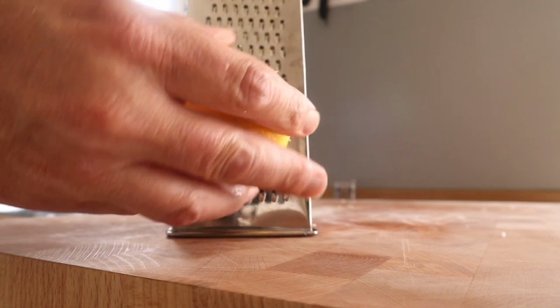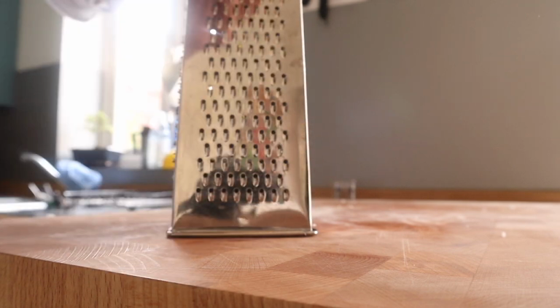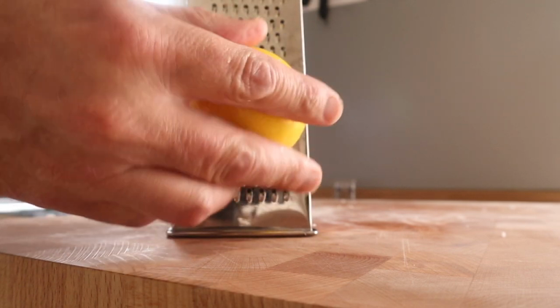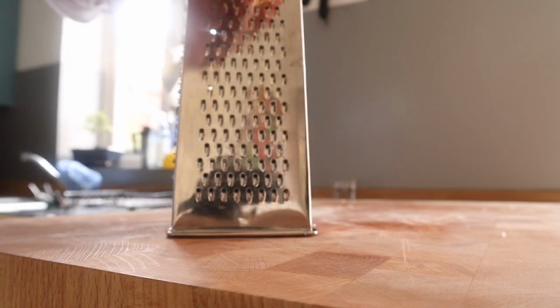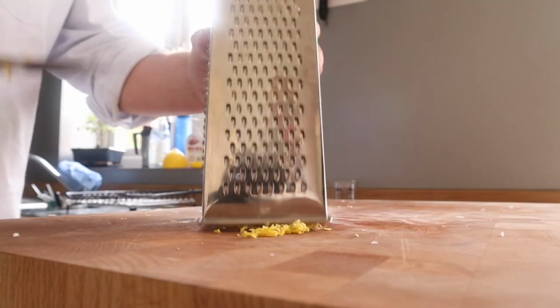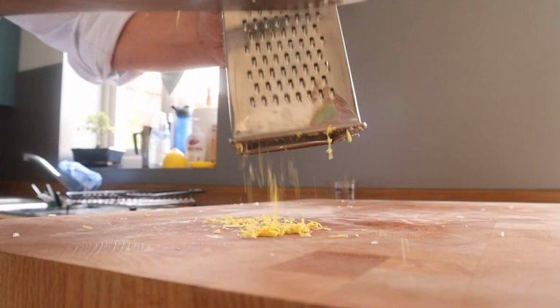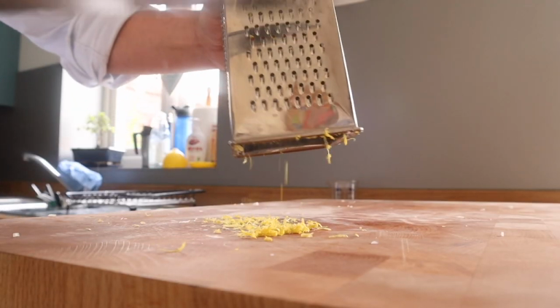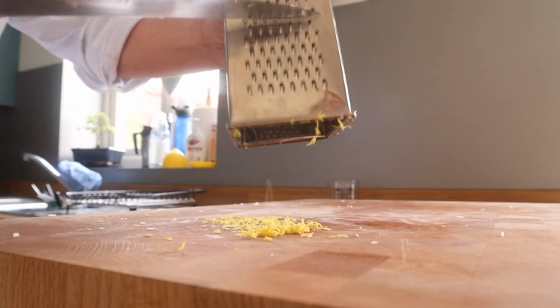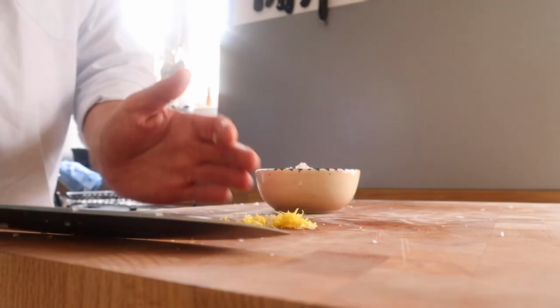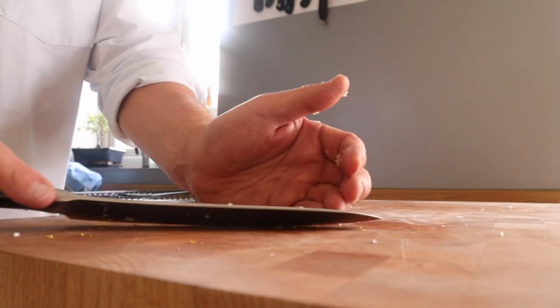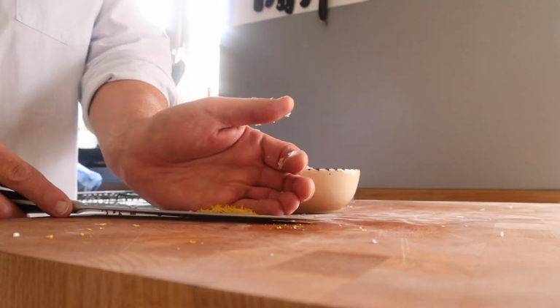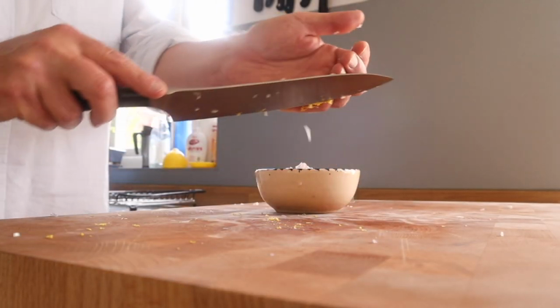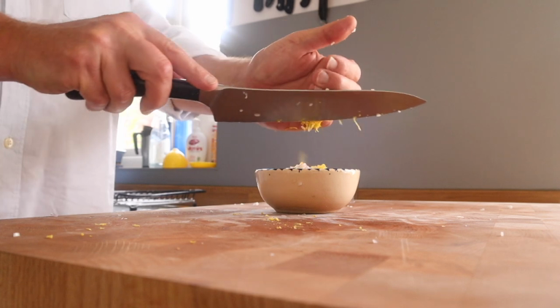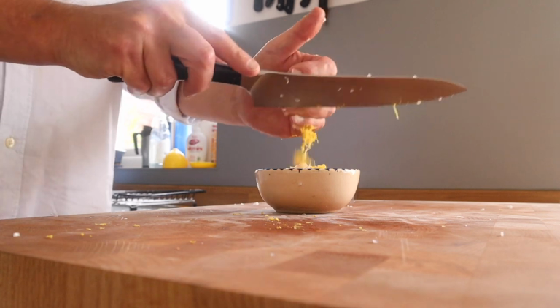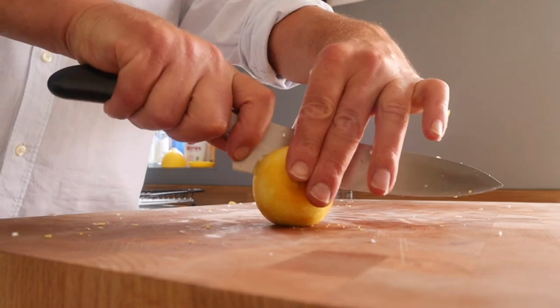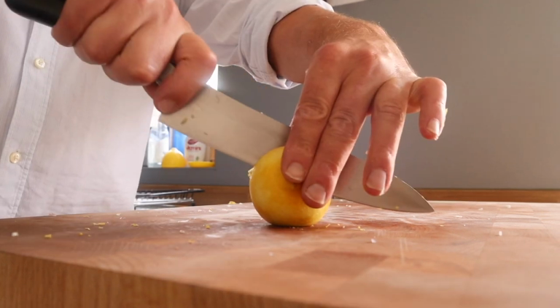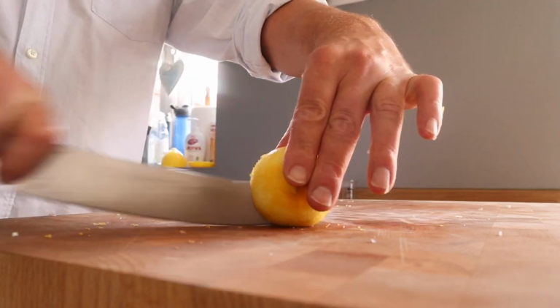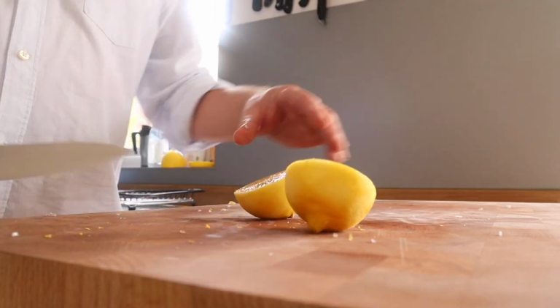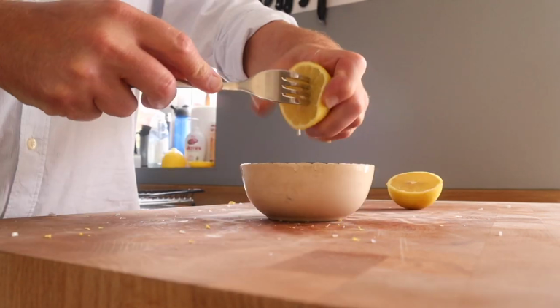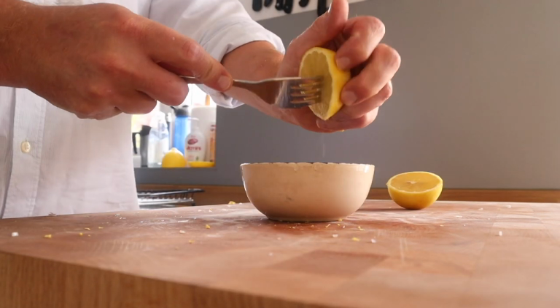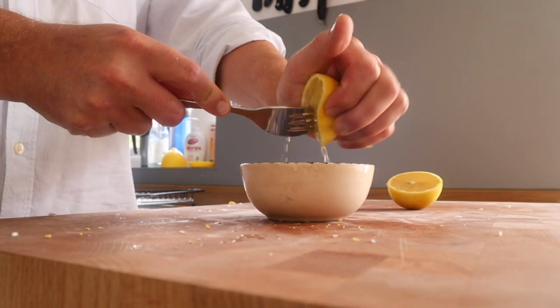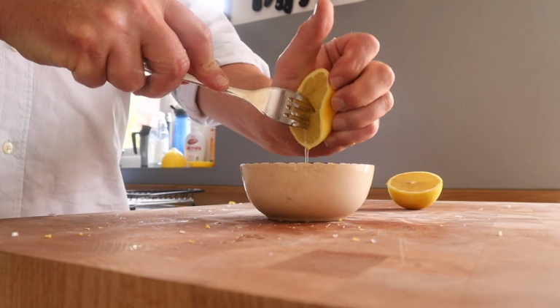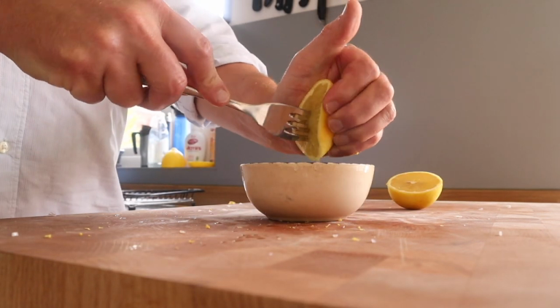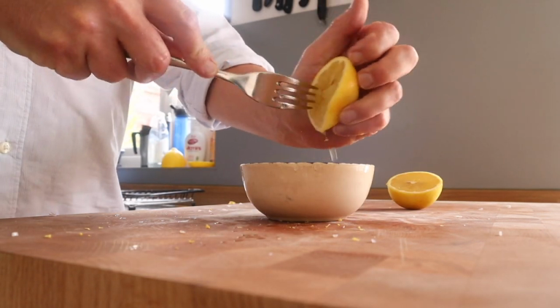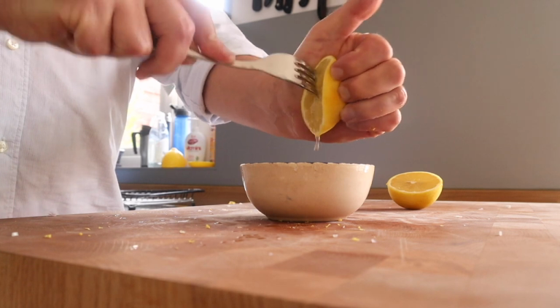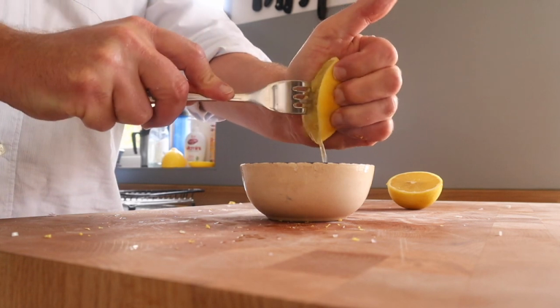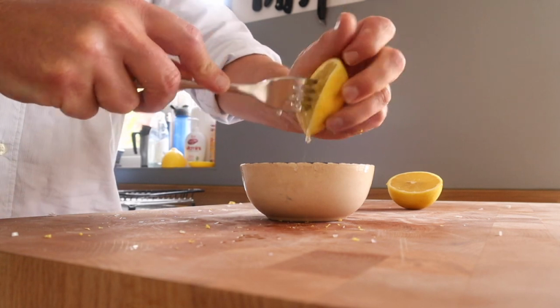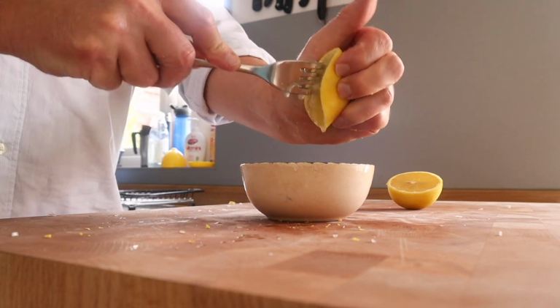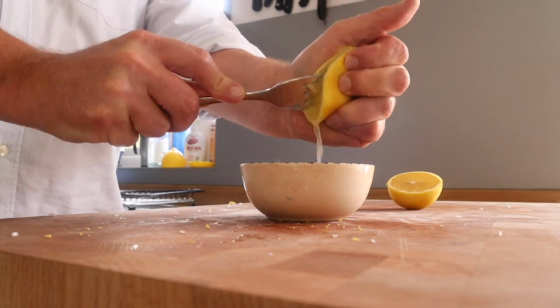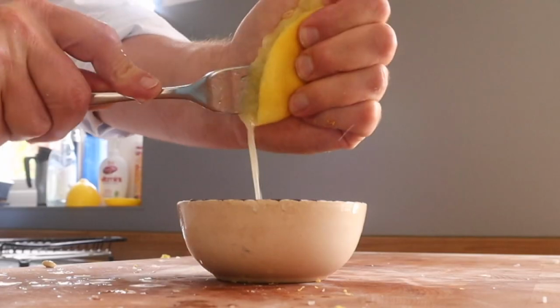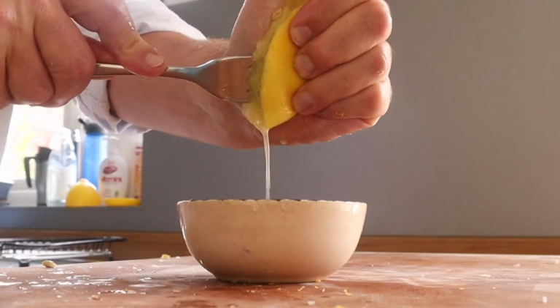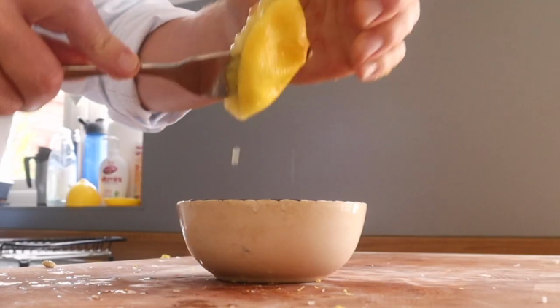As I'm using lemon, I don't want to waste the lemon zest — it adds that lovely floral note to the acidity of the lemon juice. If you don't want to use lemon you could use a white vinegar, it'll be absolutely fine. And there's me getting the juice out of that particularly juicy lemon.